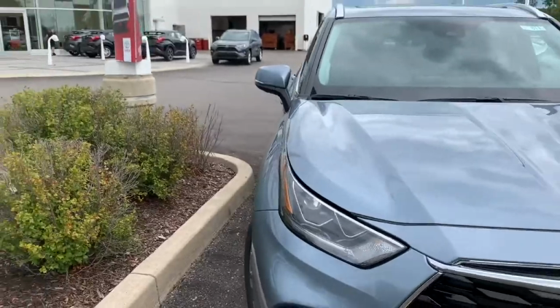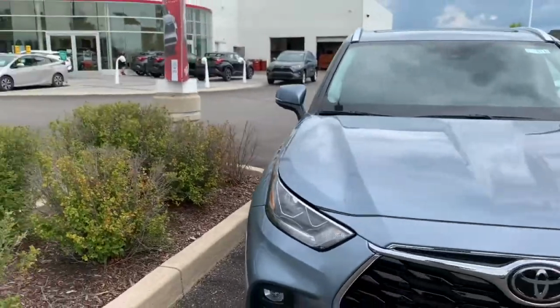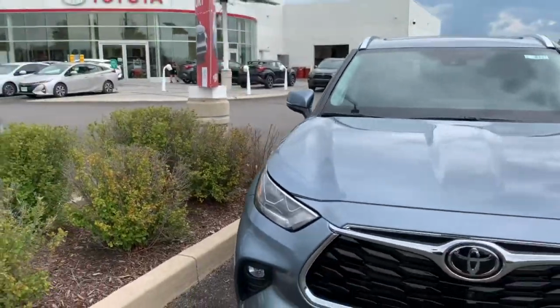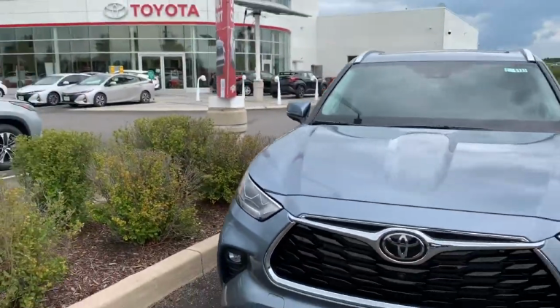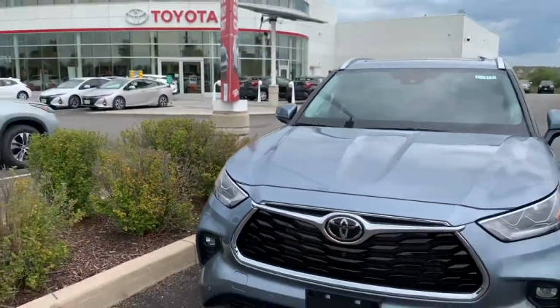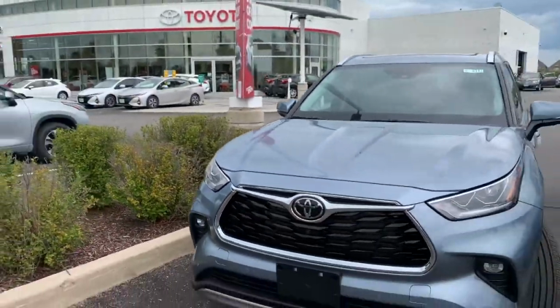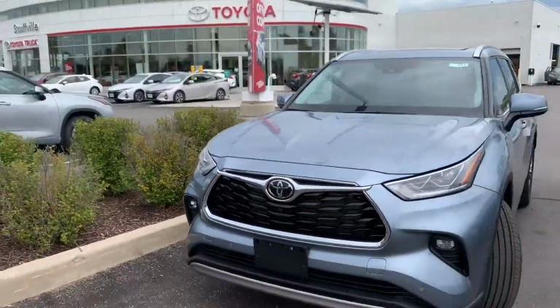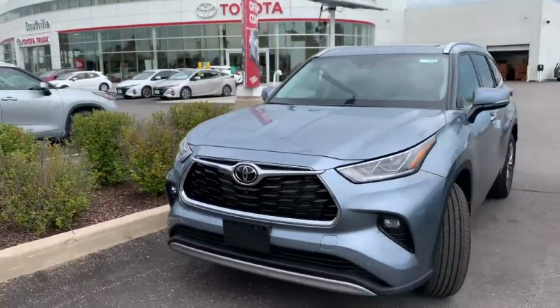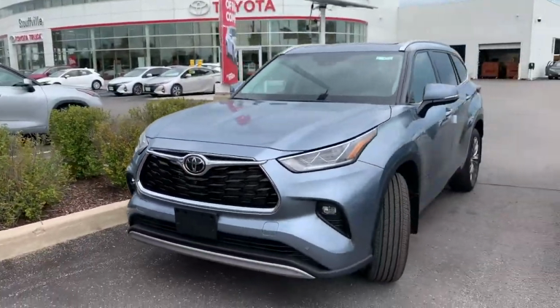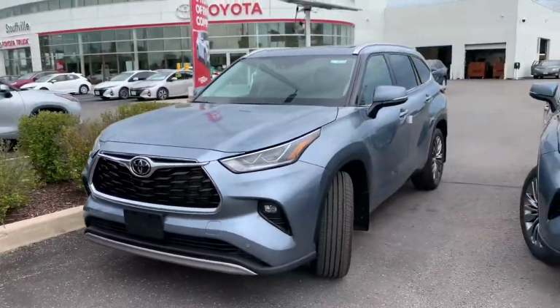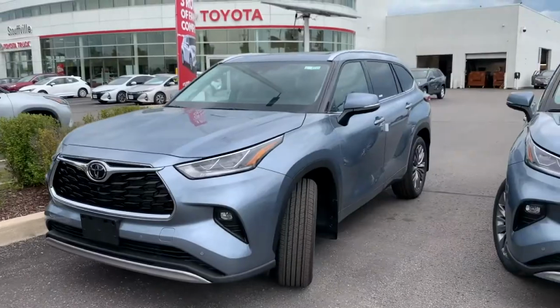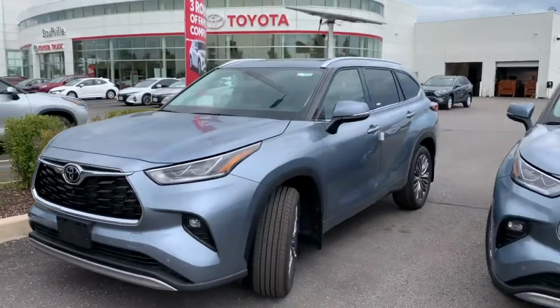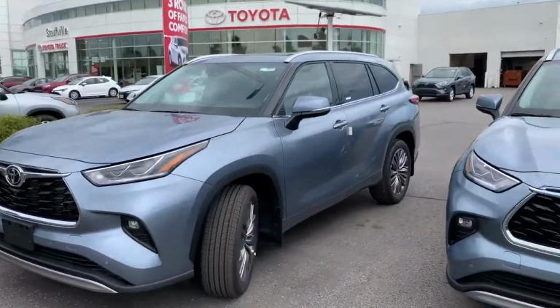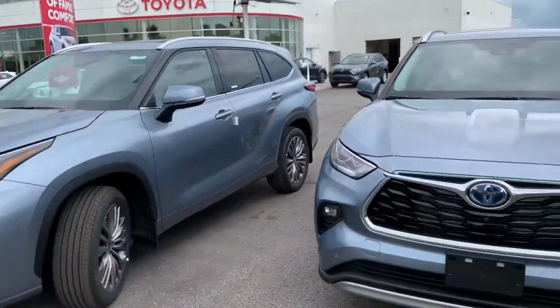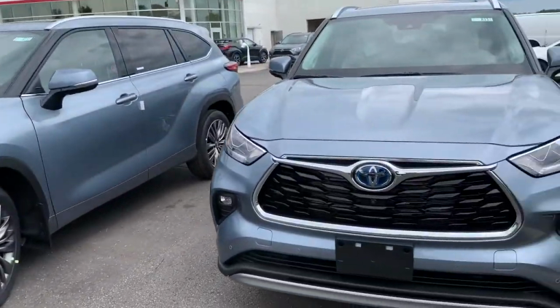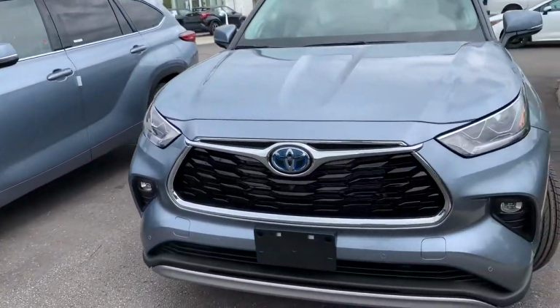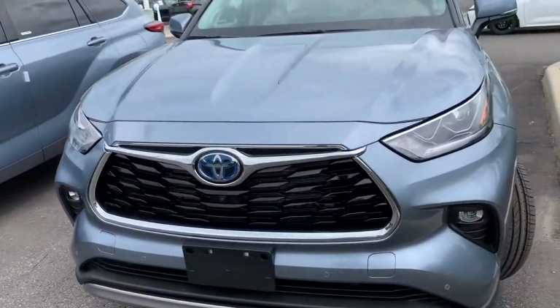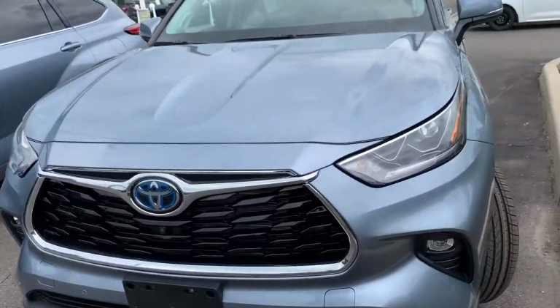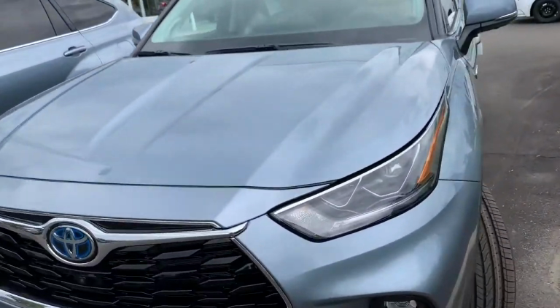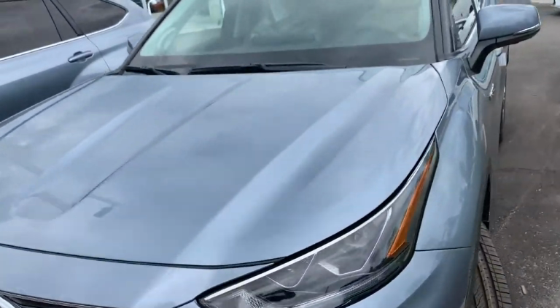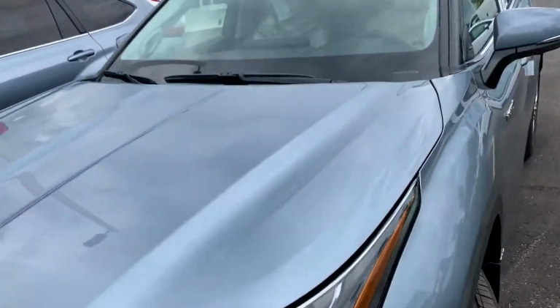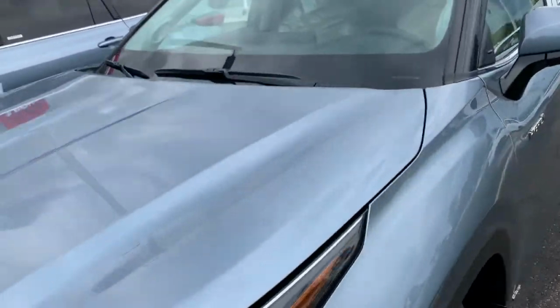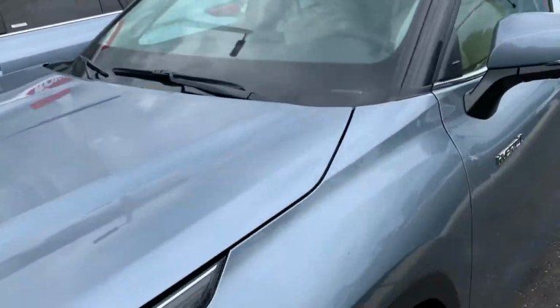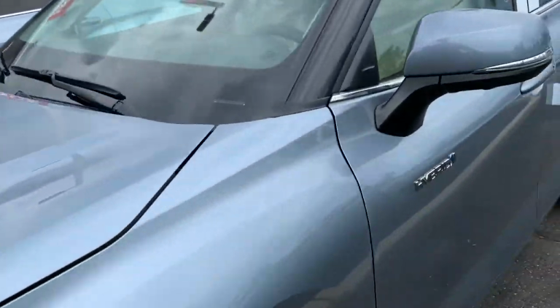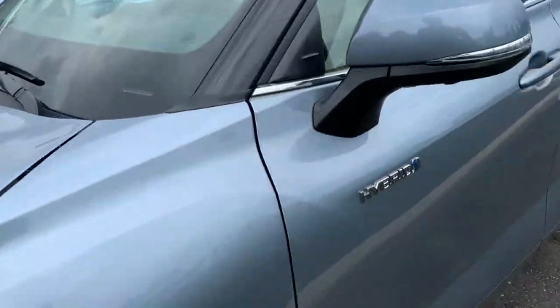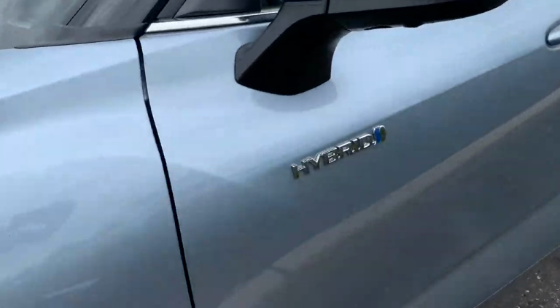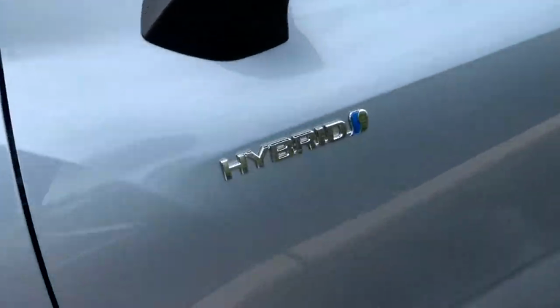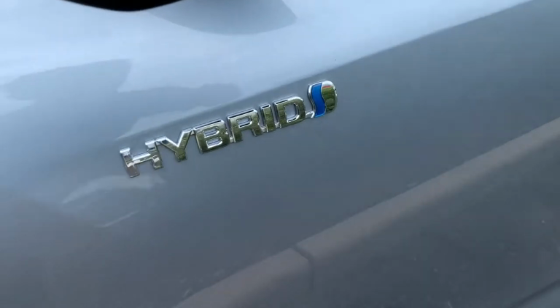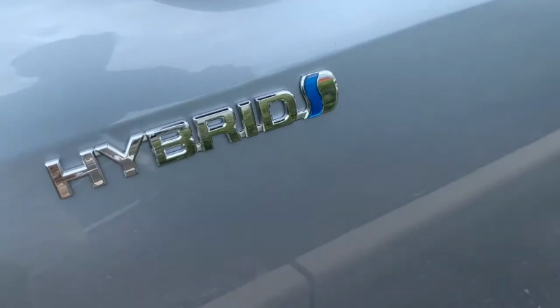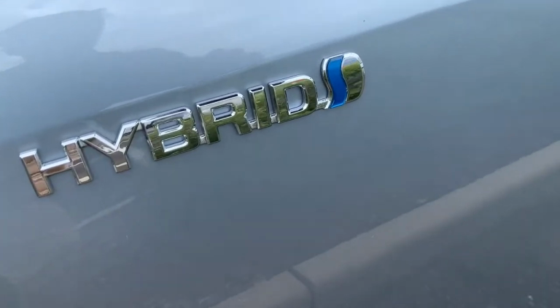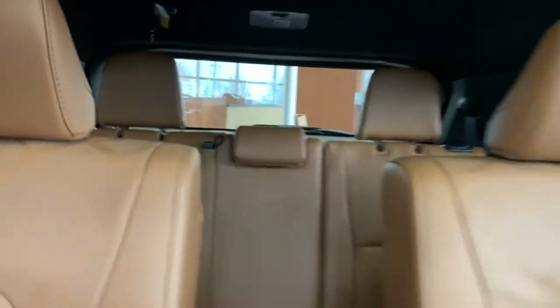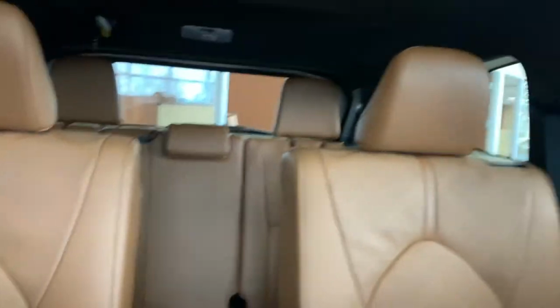While the Highlander Platinum gas model offers a combined 10.3 litres per 100 kilometres, the hybrid option offers 6.7 litres per 100 kilometres.